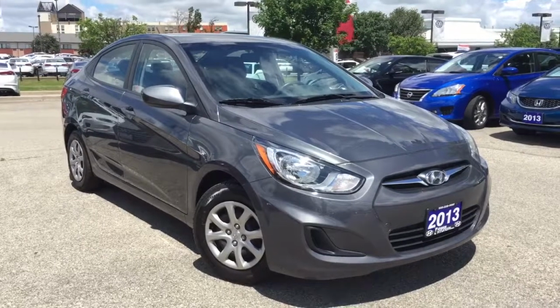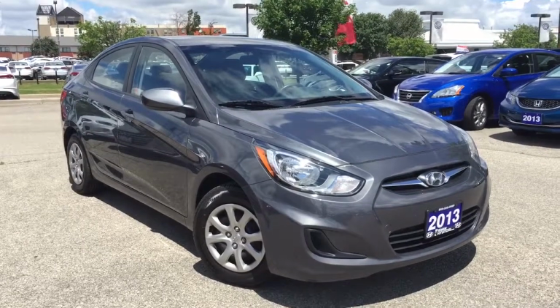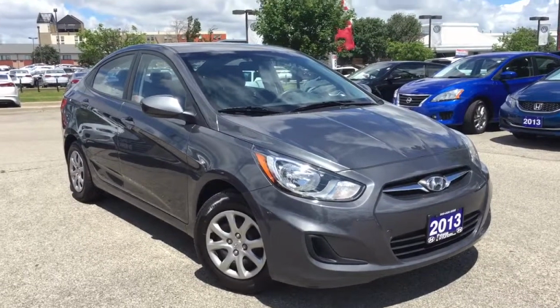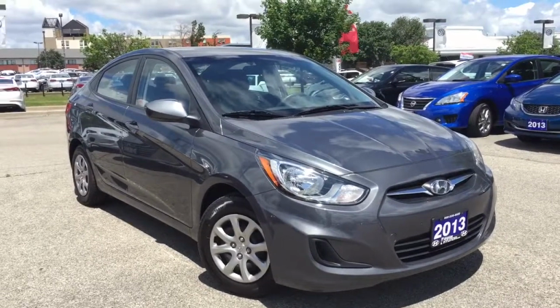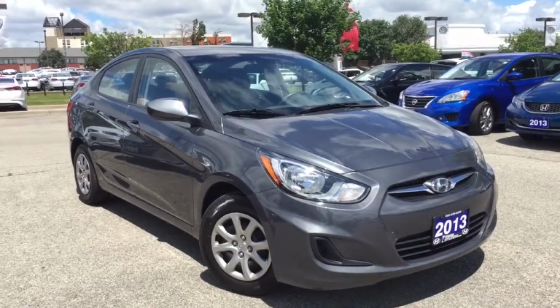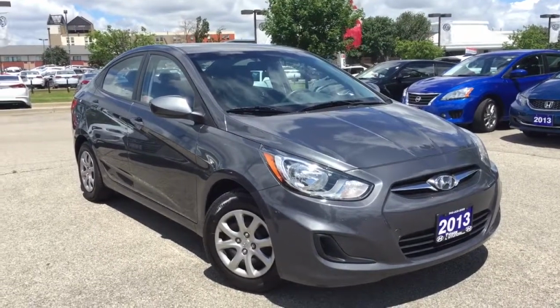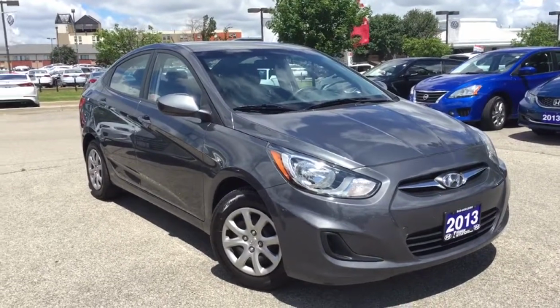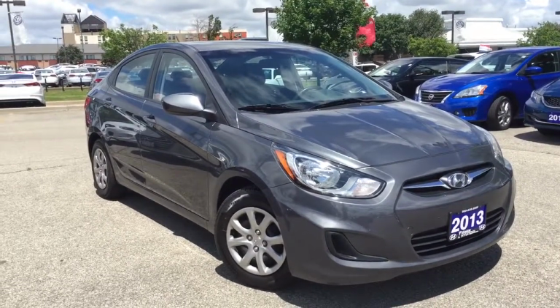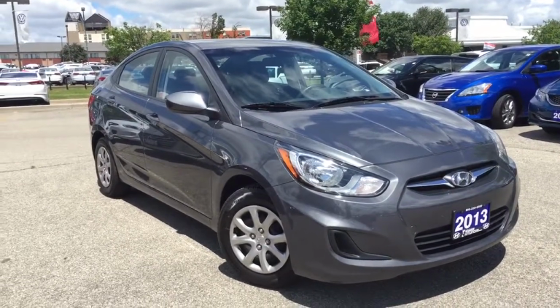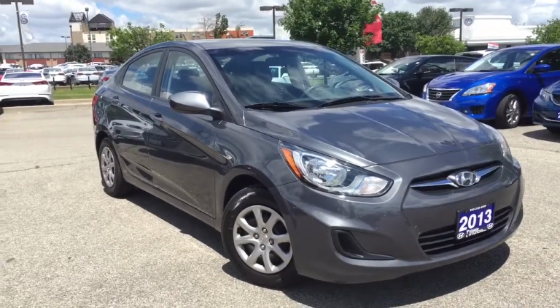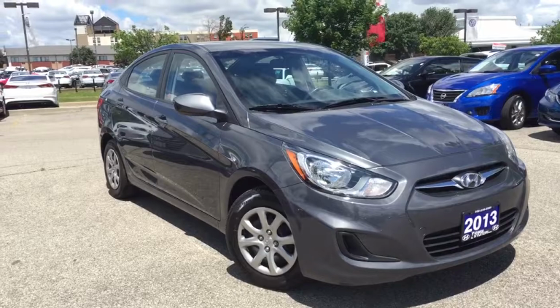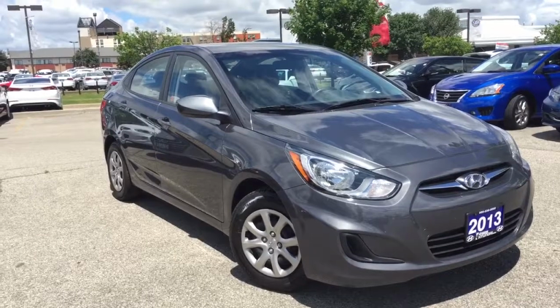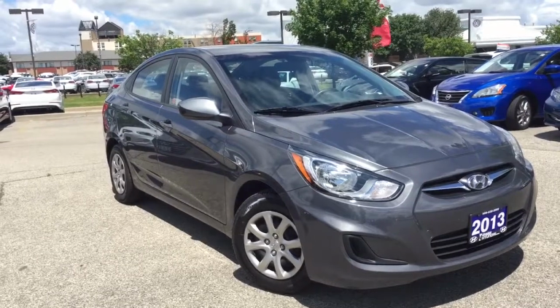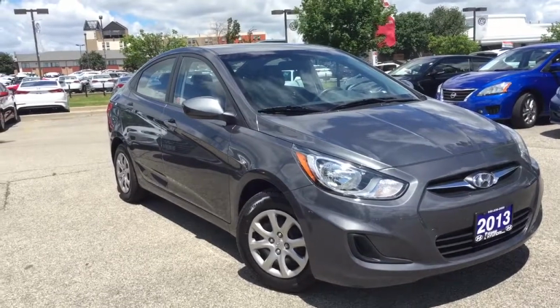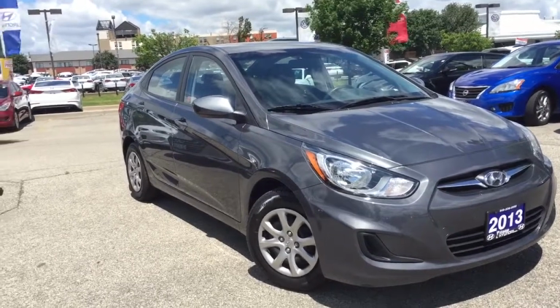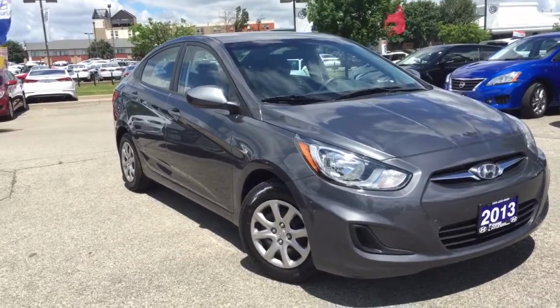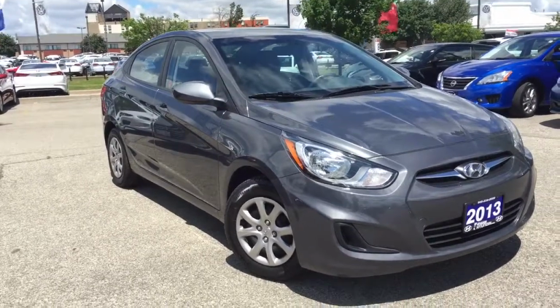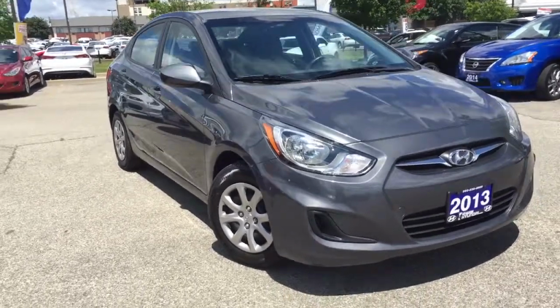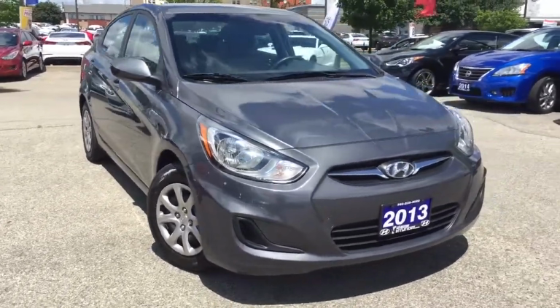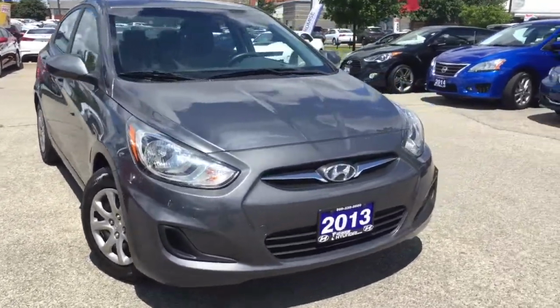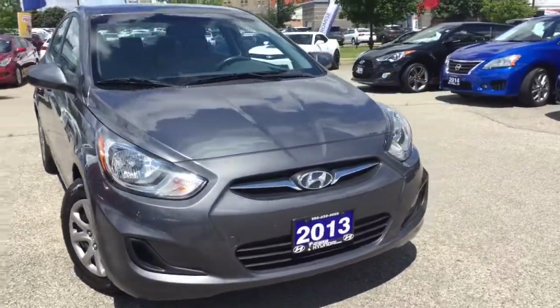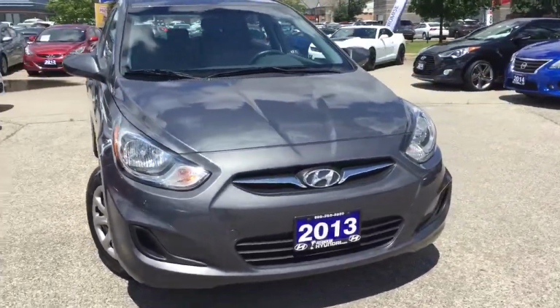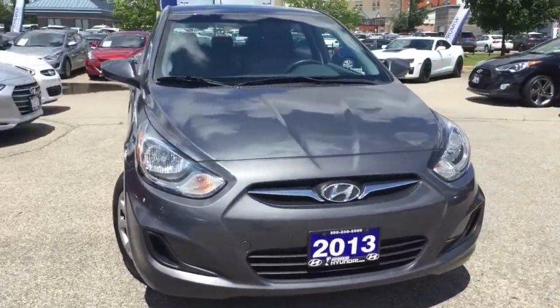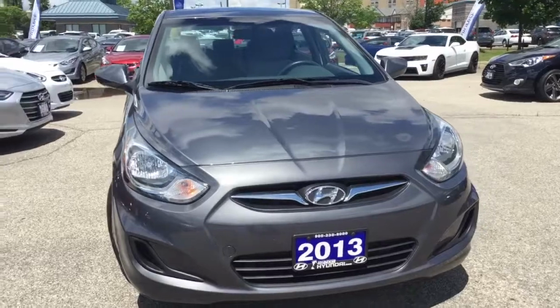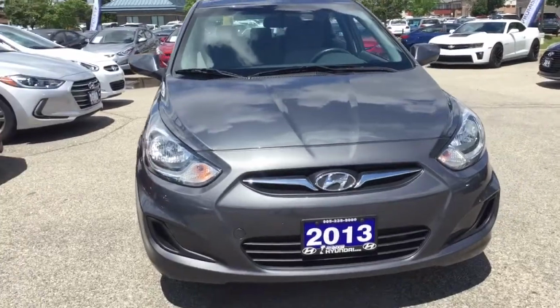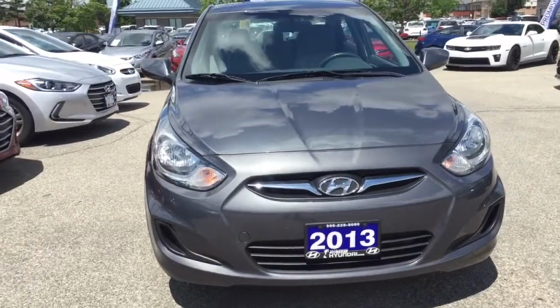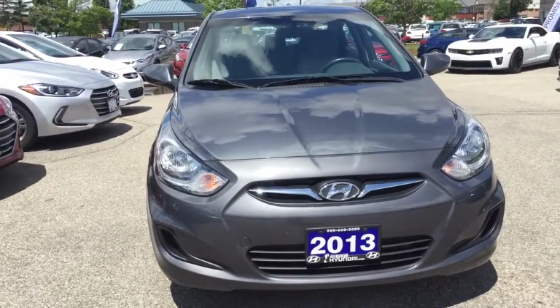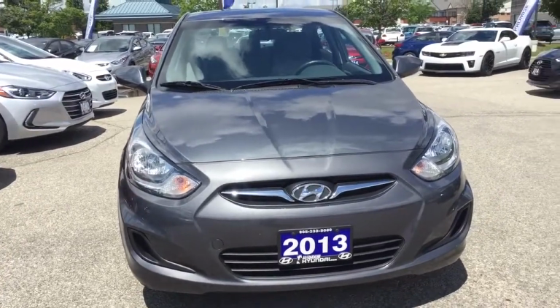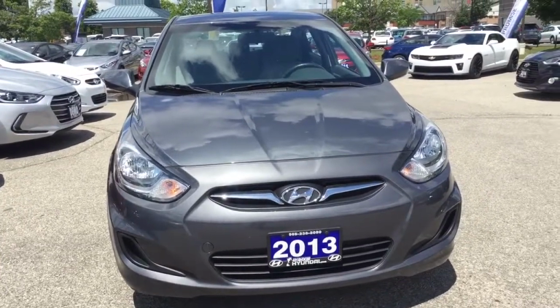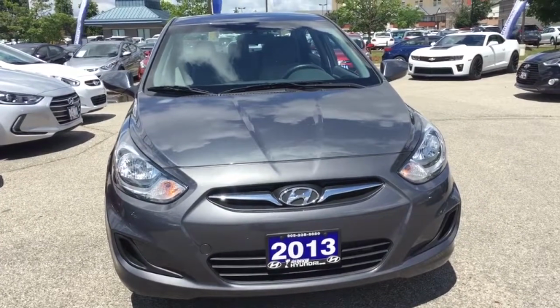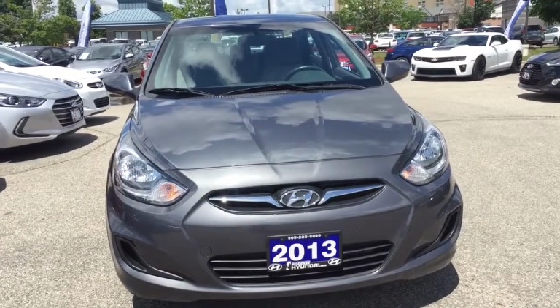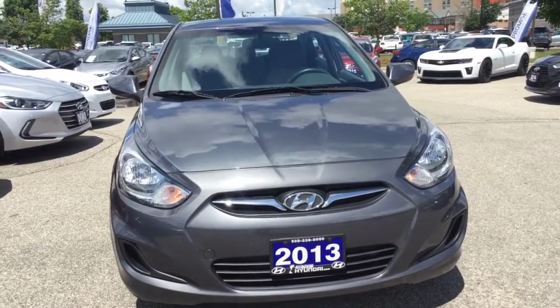AJ here from Nixie Hyundai coming to you with a quick walk around video of the 2013 Hyundai Accent GL. Under the hood is a fun to drive 1.6 four-cylinder engine, coupled with a six-speed automatic transmission.